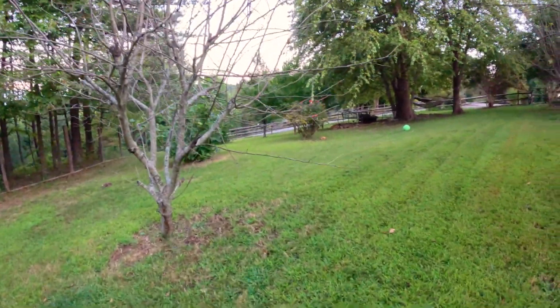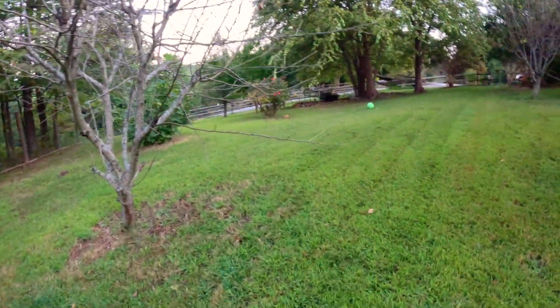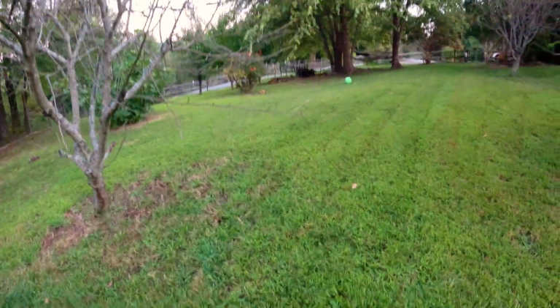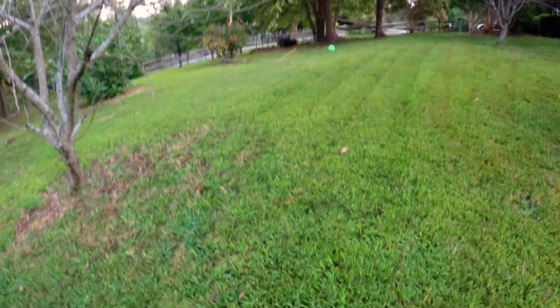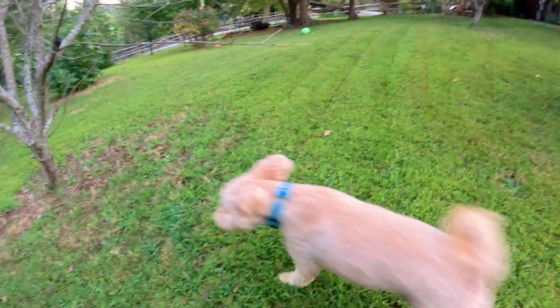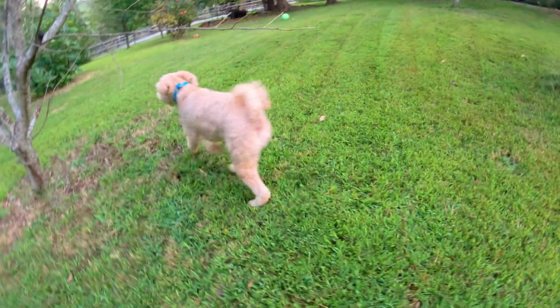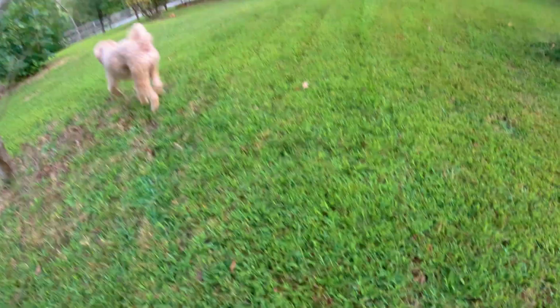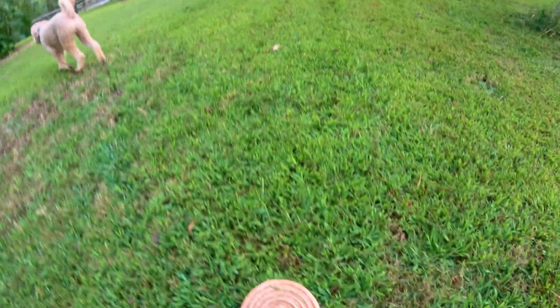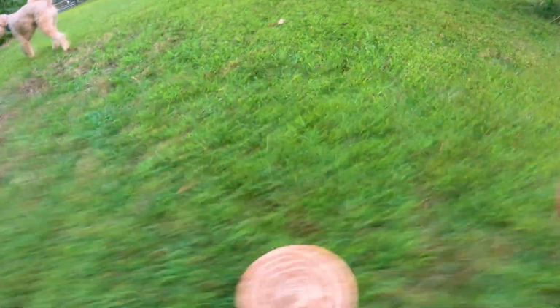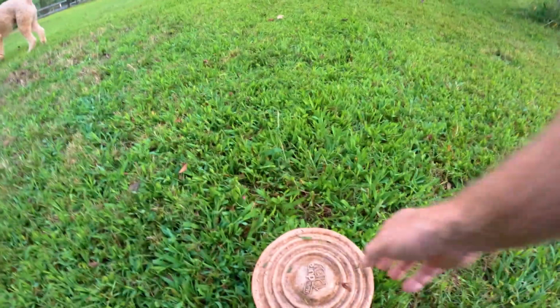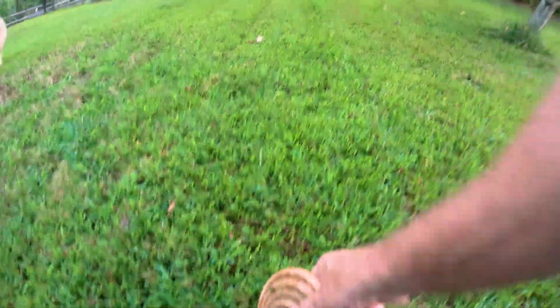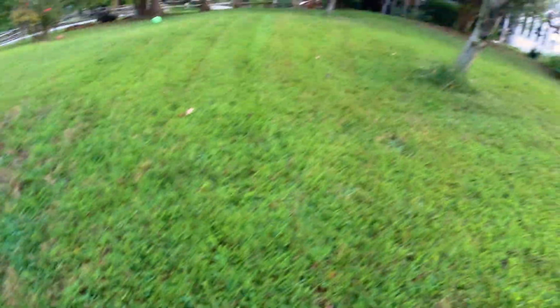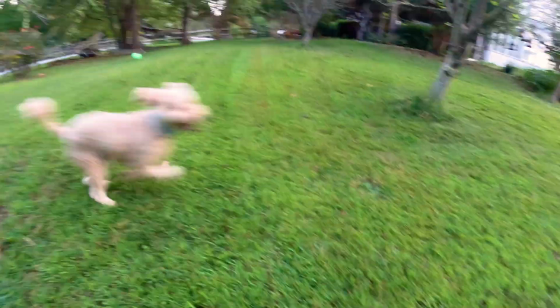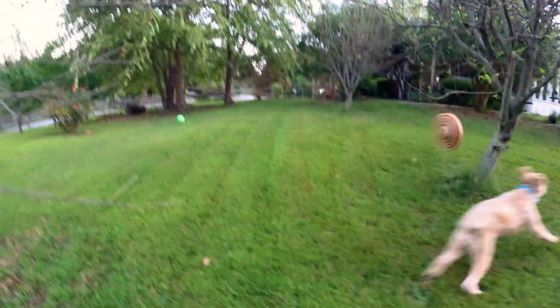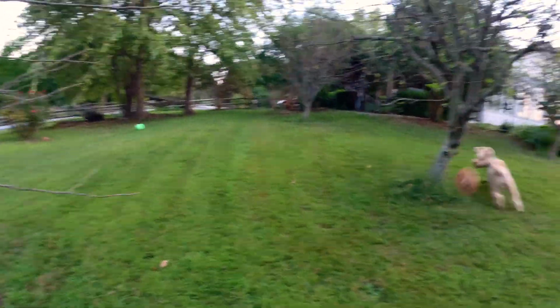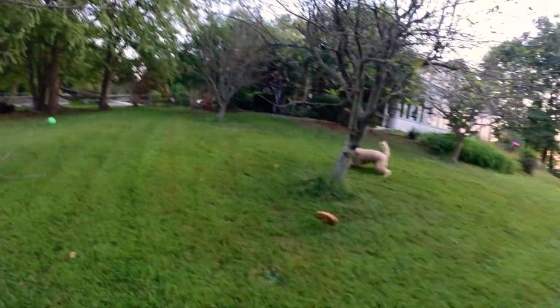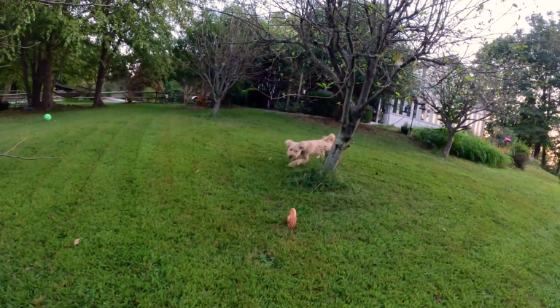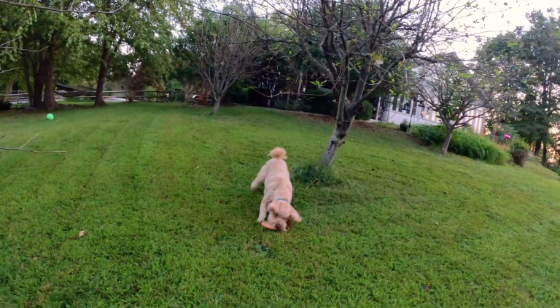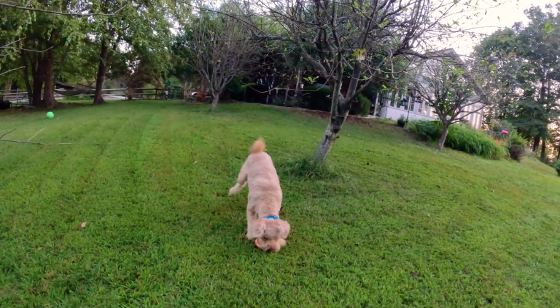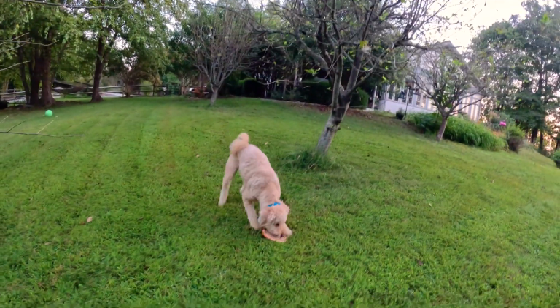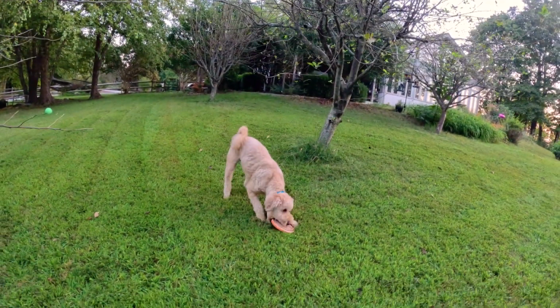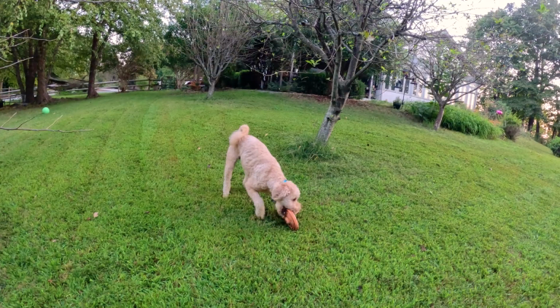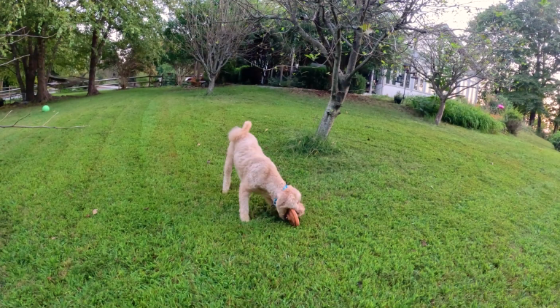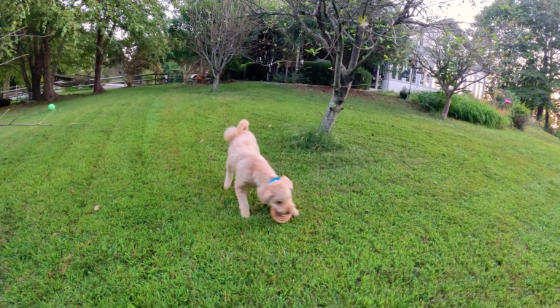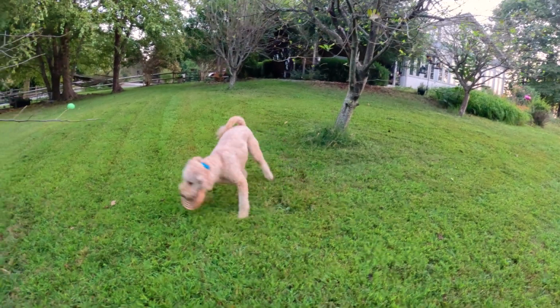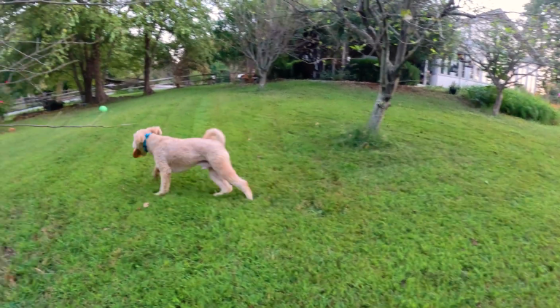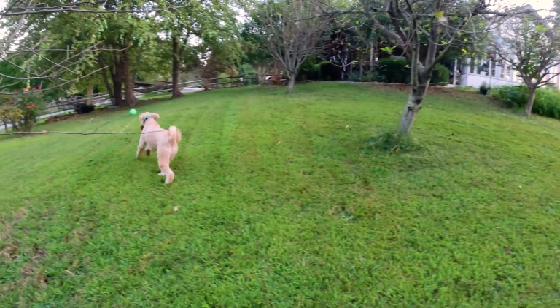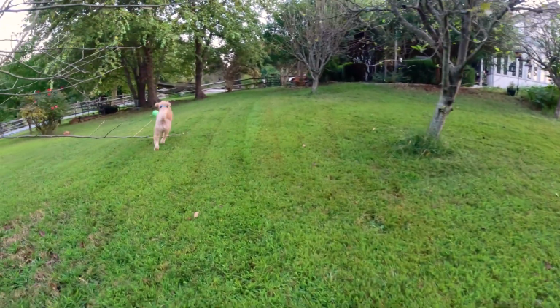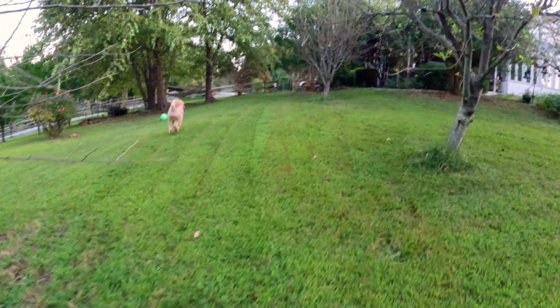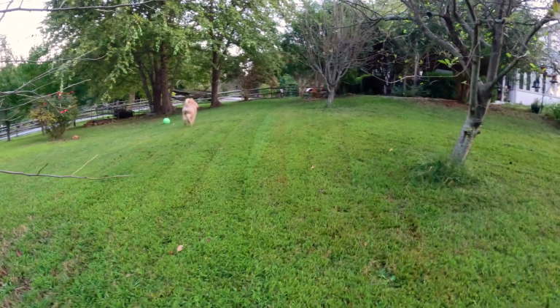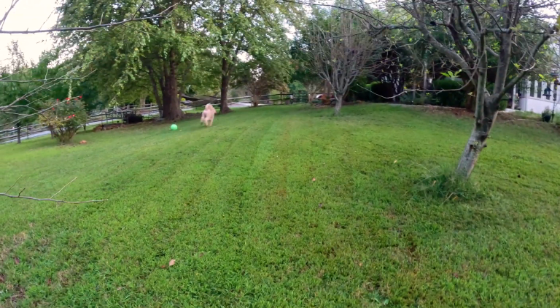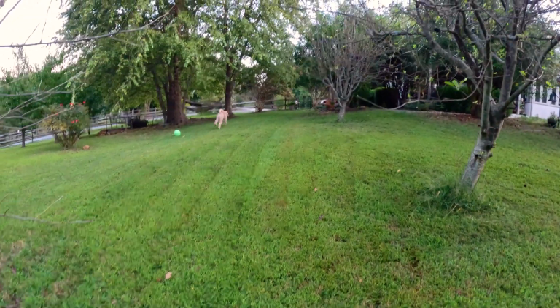You going to chase this thing? He ran right in front of me when I threw it and I hit him with it. It's soft rubber, though.